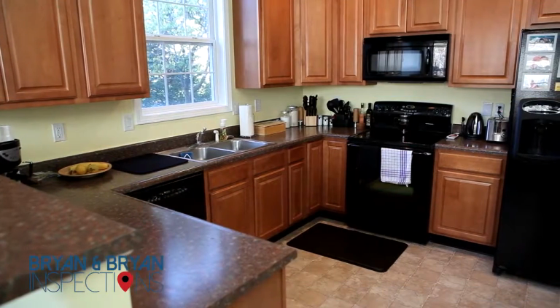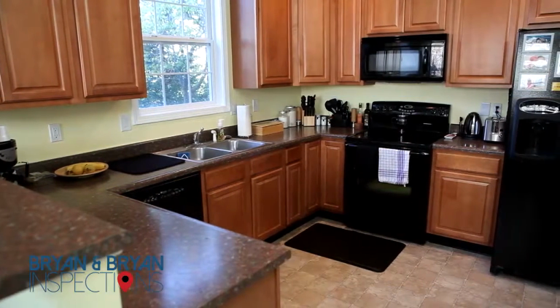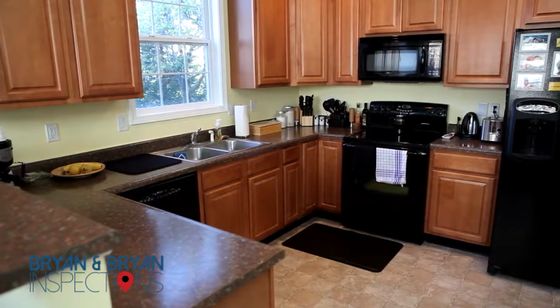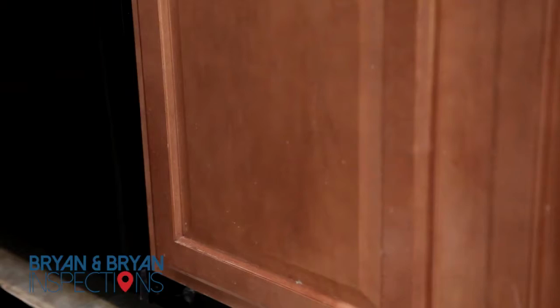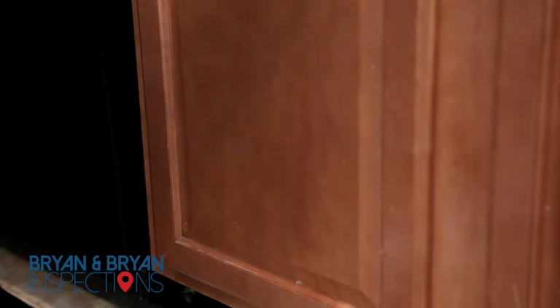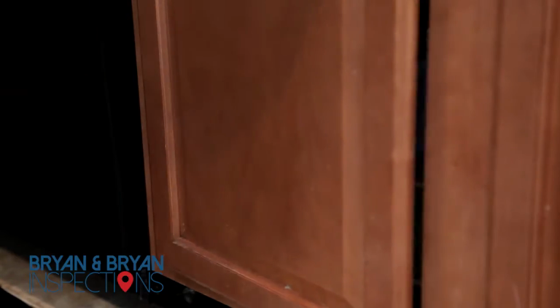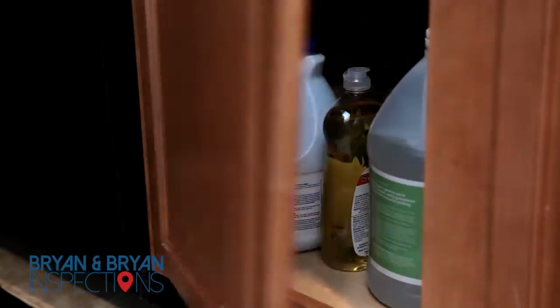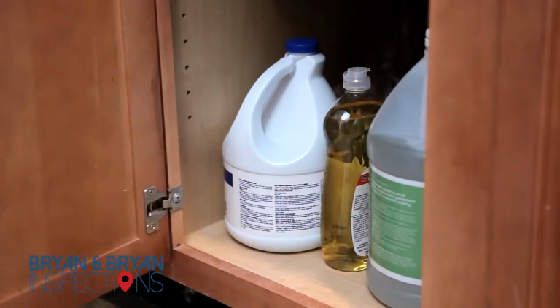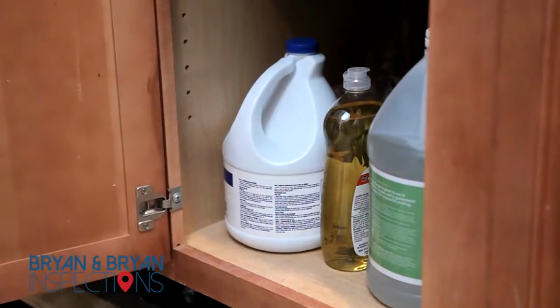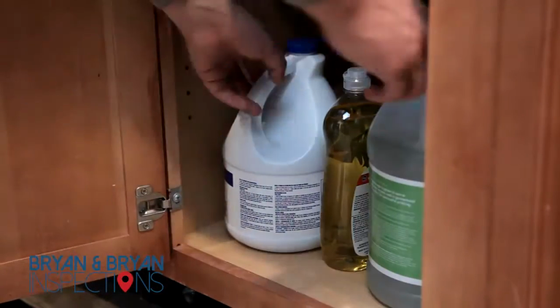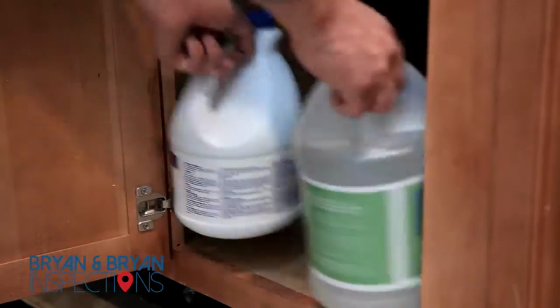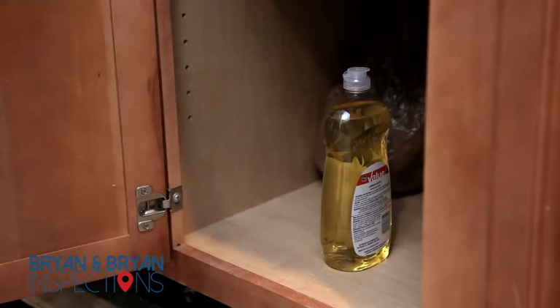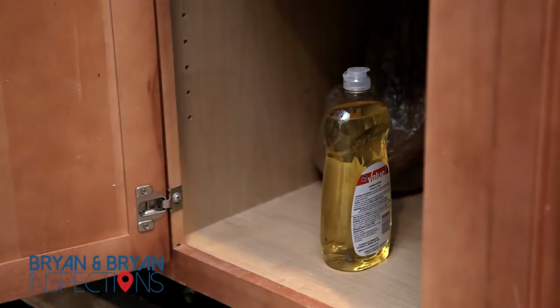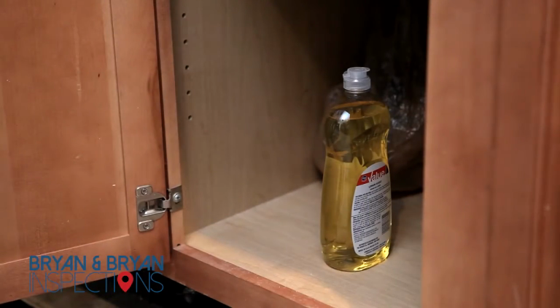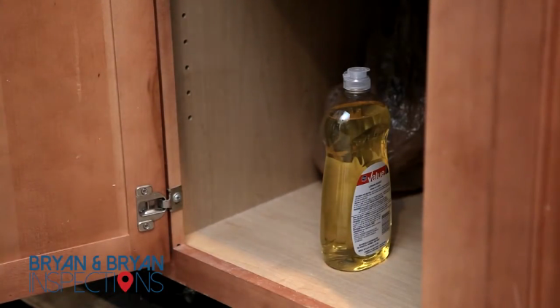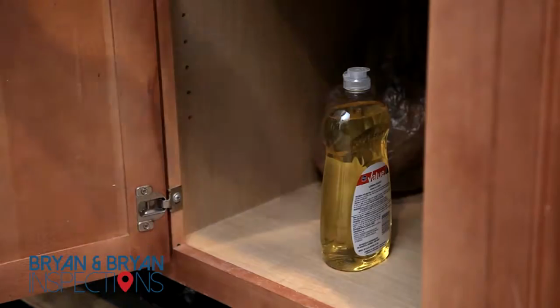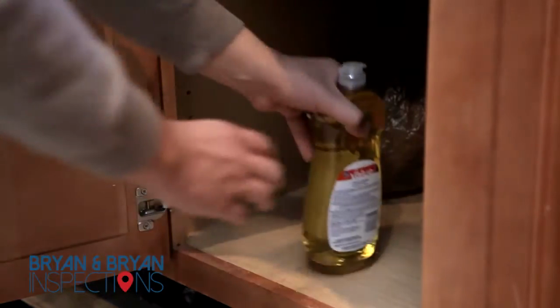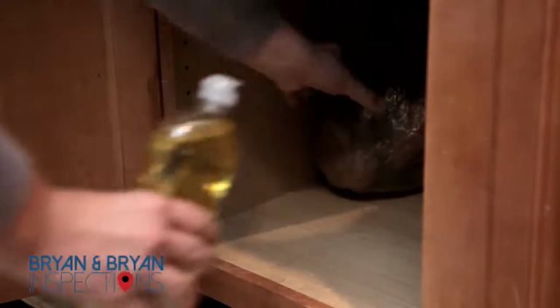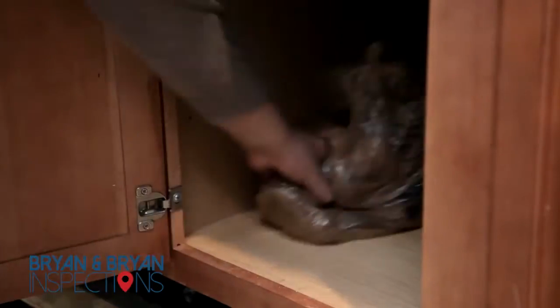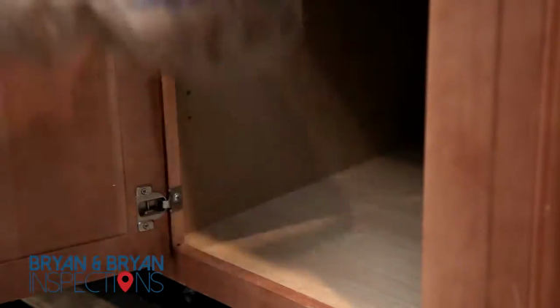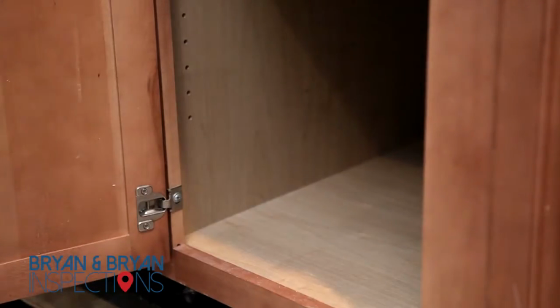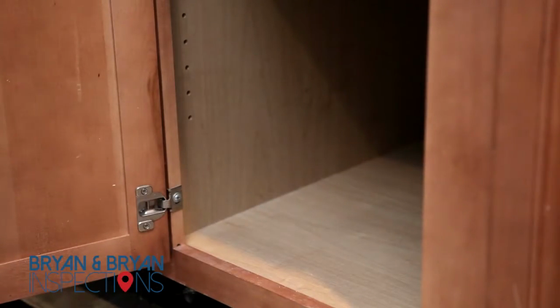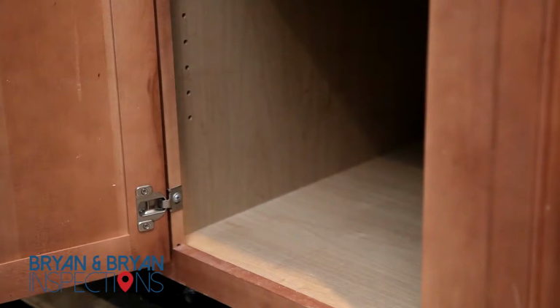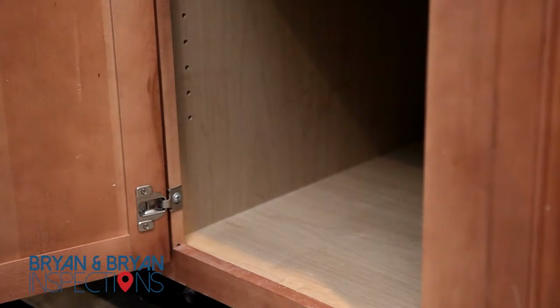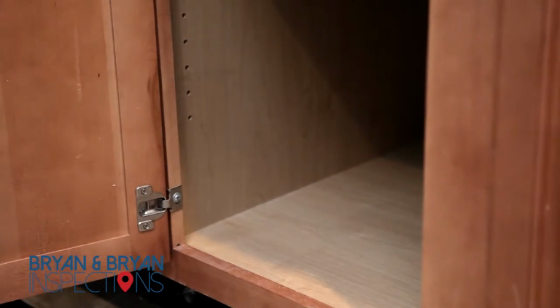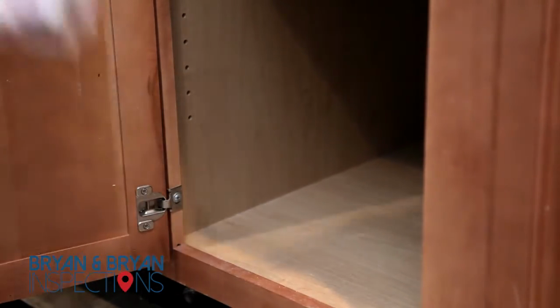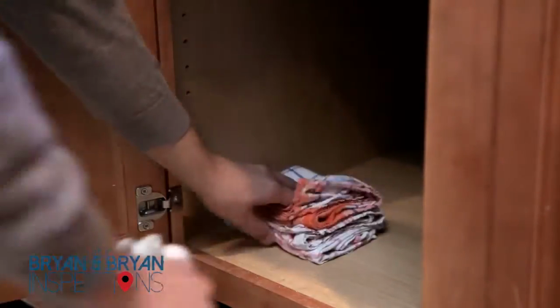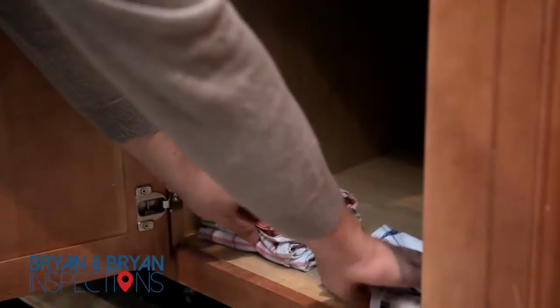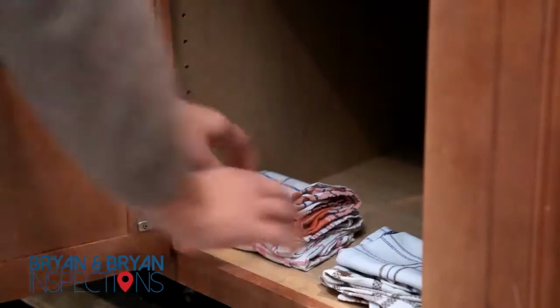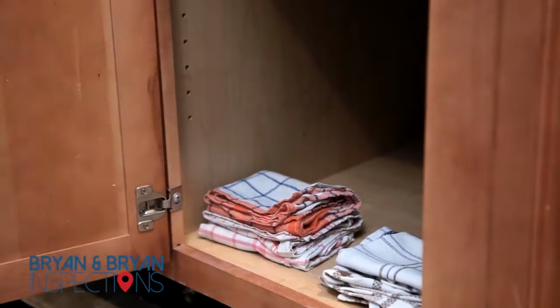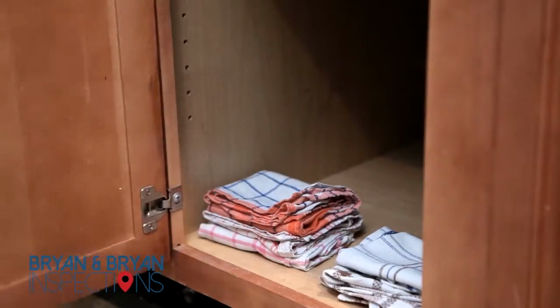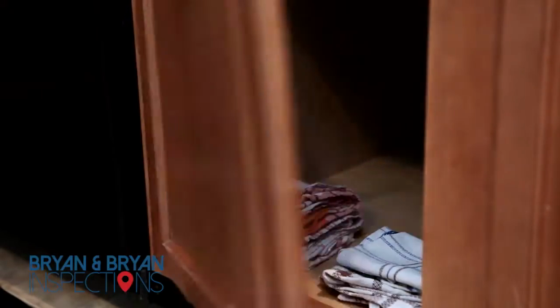Starting in the kitchen, you will want to reorganize how you have your kitchen set up. Move cleaning supplies, detergents, and plastic bags to higher cabinets that your toddler cannot reach. In these lower cabinets, you can store pots, pans, plastic containers, and dish towels.